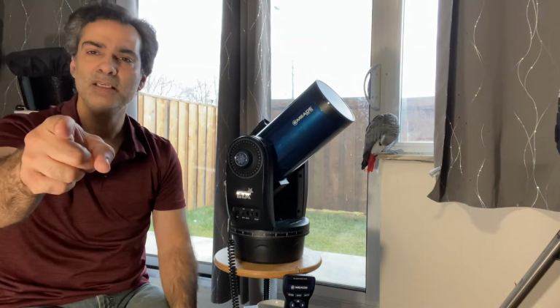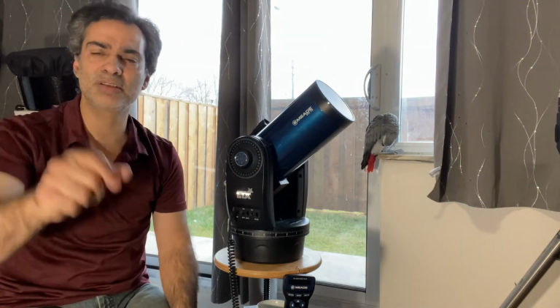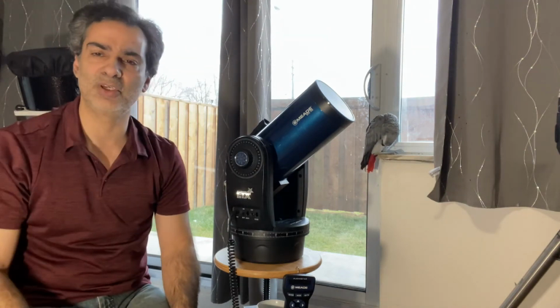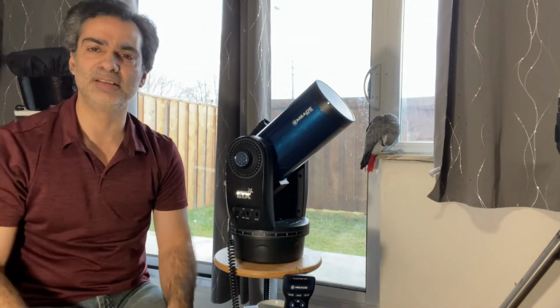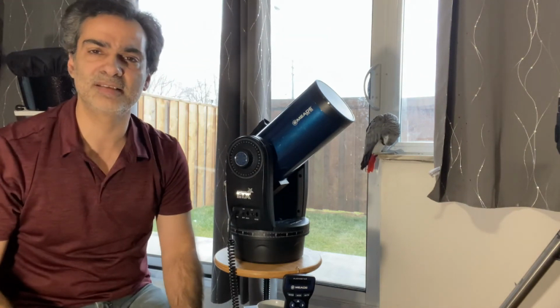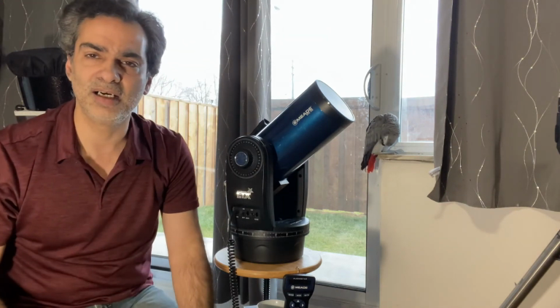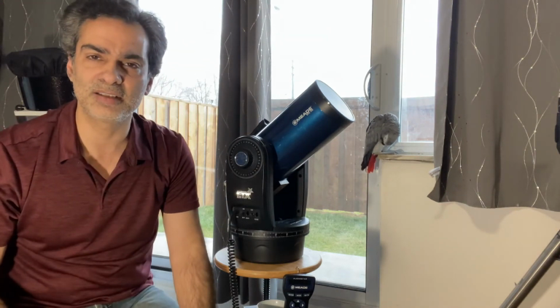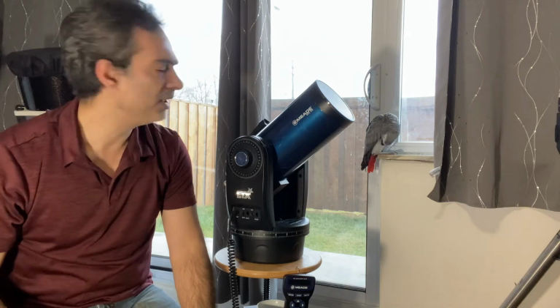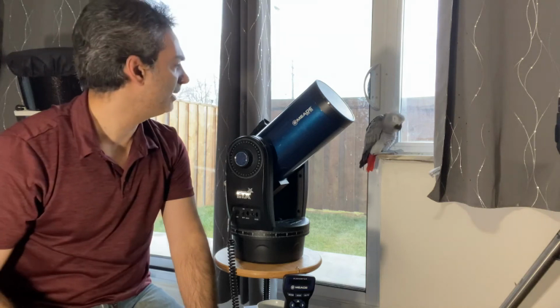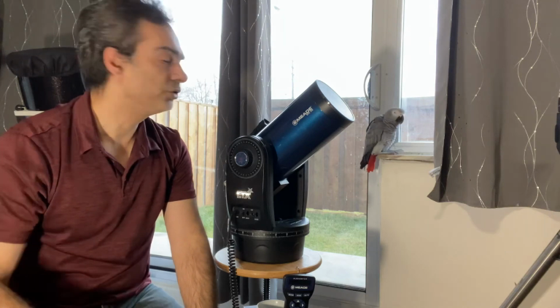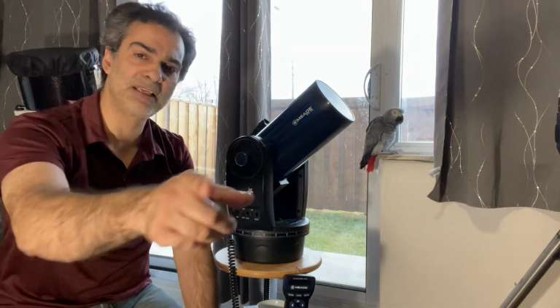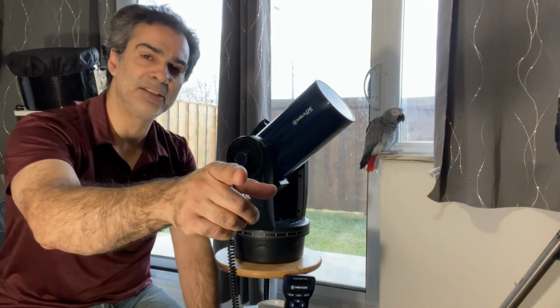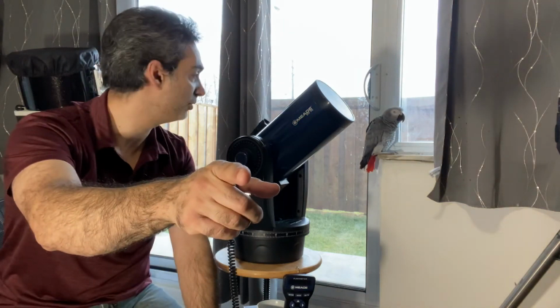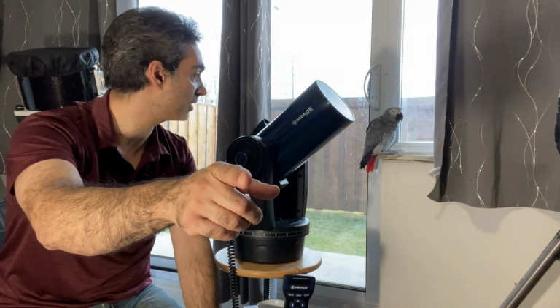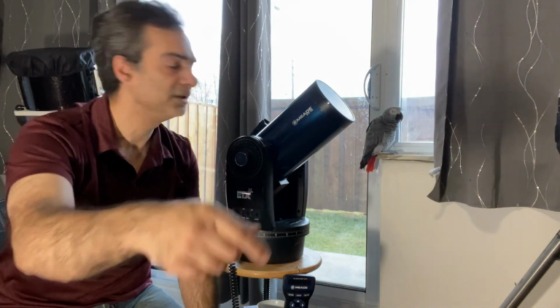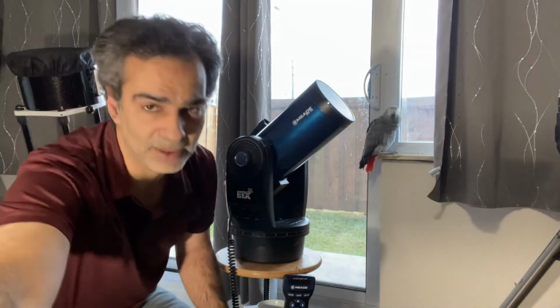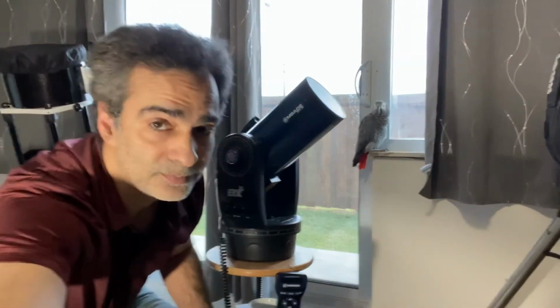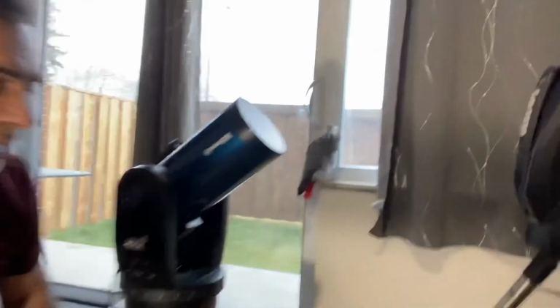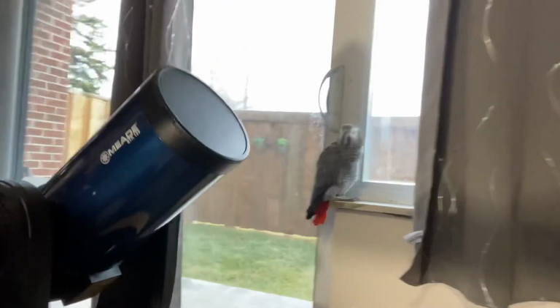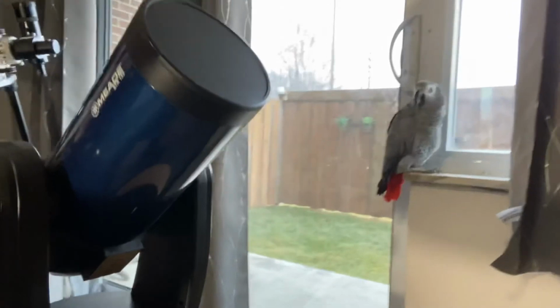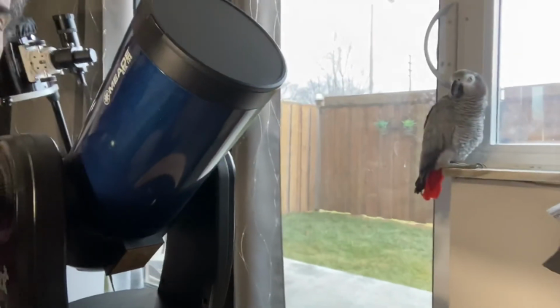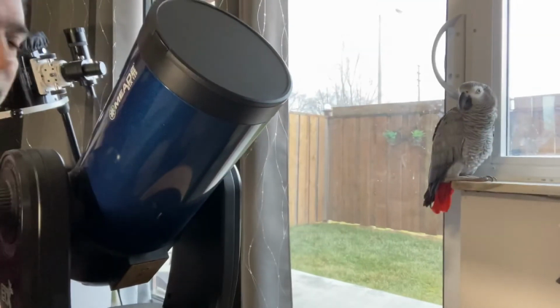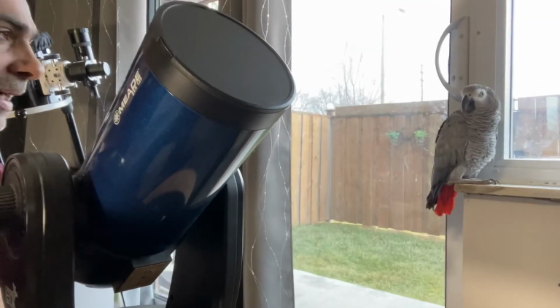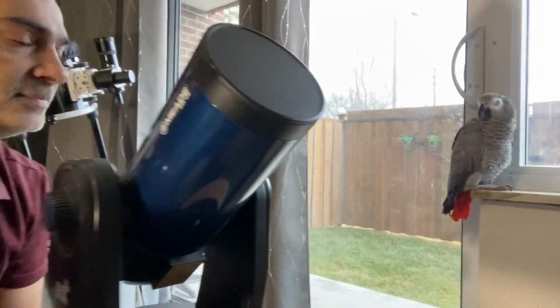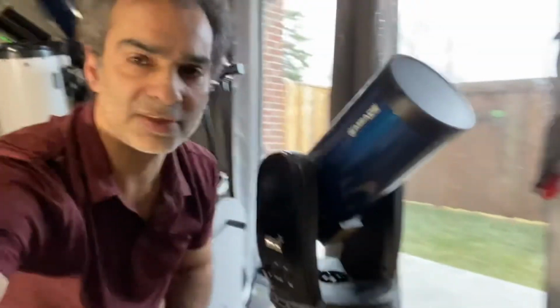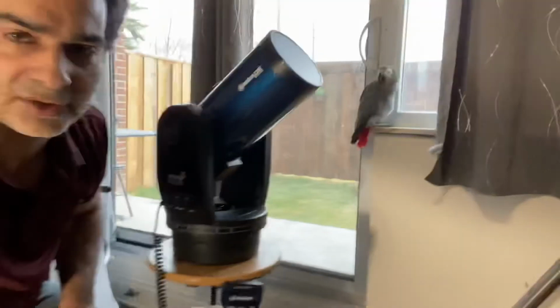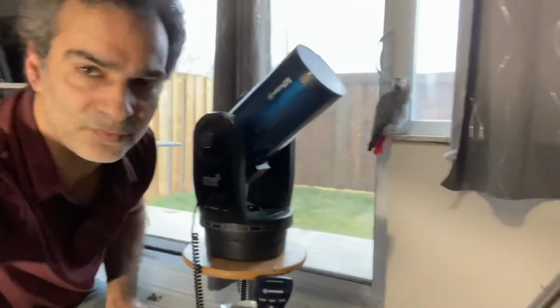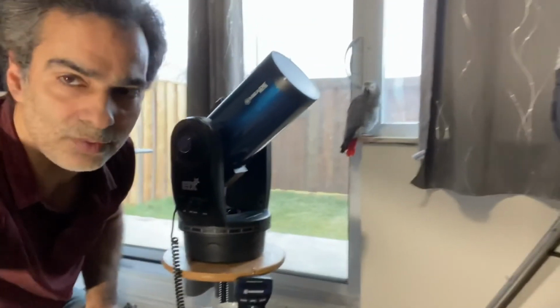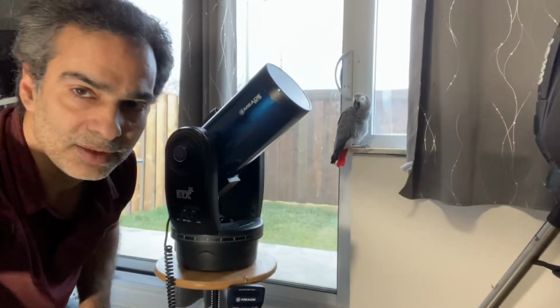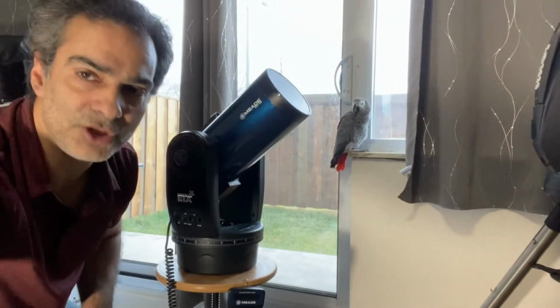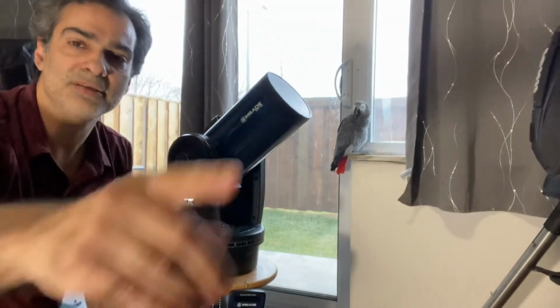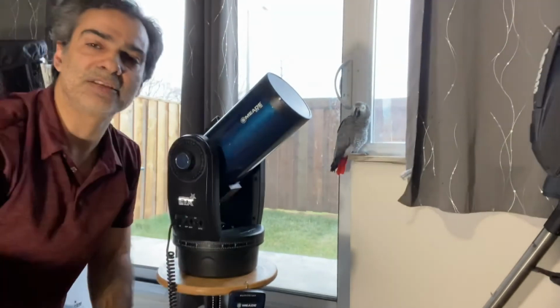Anyway, that's how you do it. Cheers. See you guys on the next telescope video. Joey, do you want to say bye to the viewers? Come here. Say bye to the viewers. Bye-bye. We'll see you on our next video. Cheers — like and subscribe.